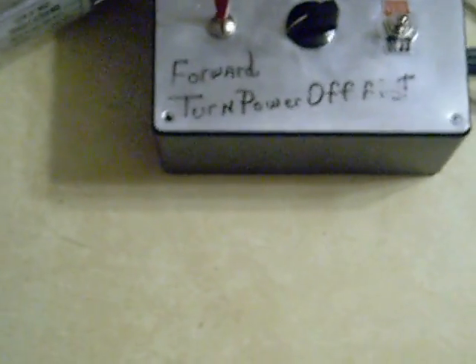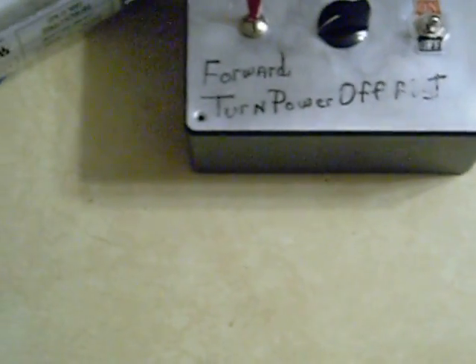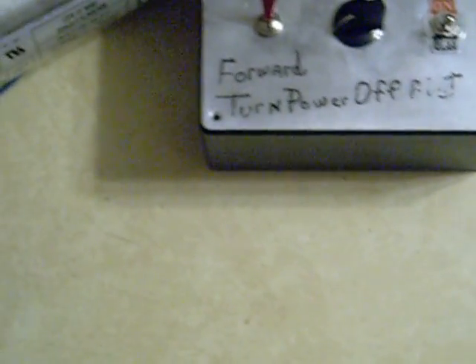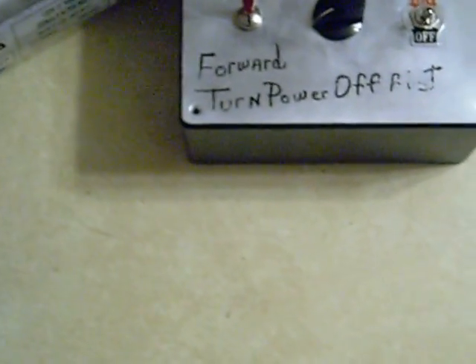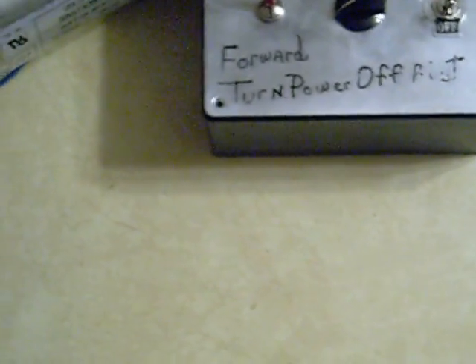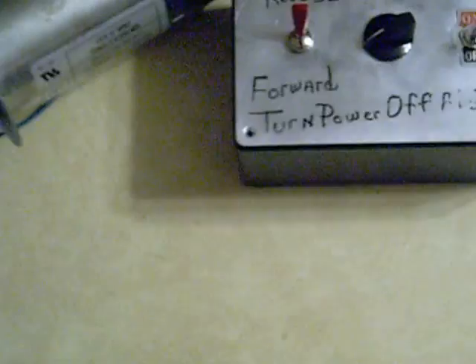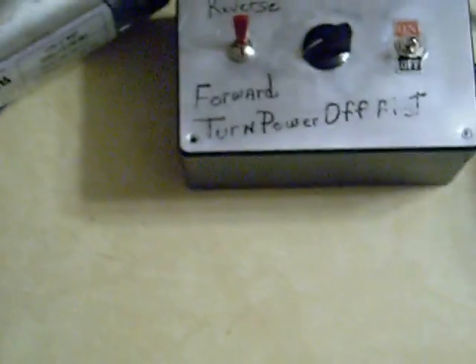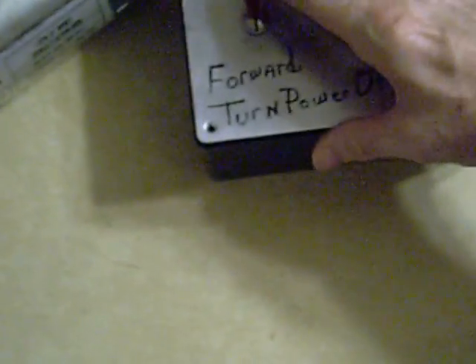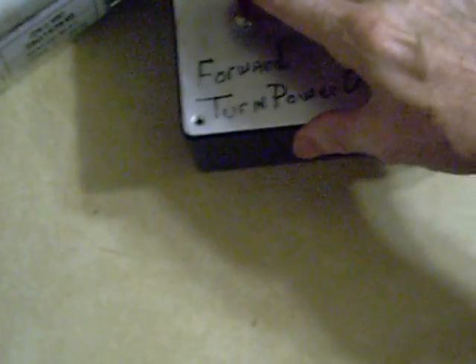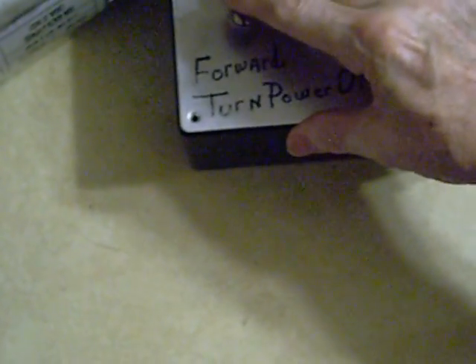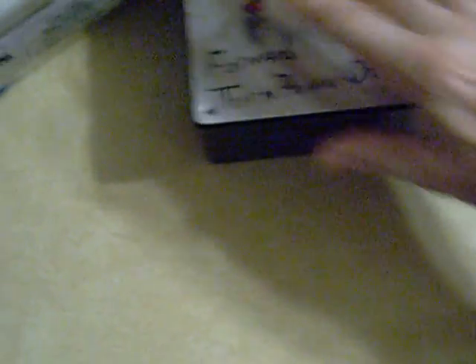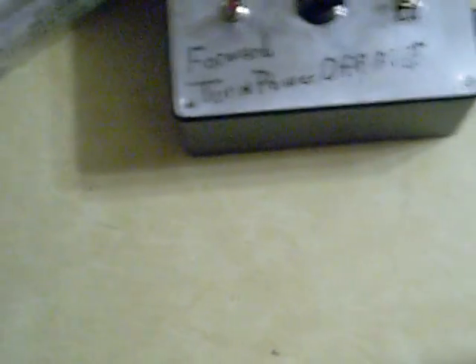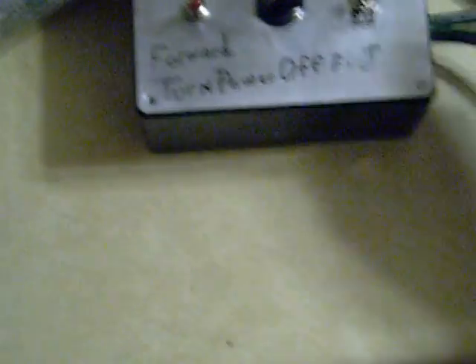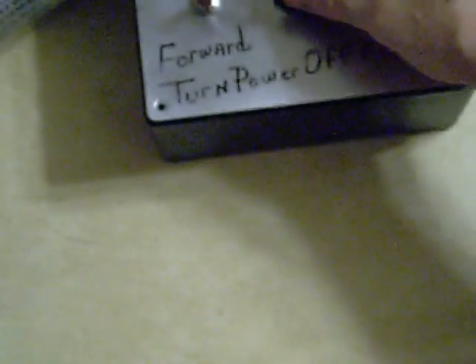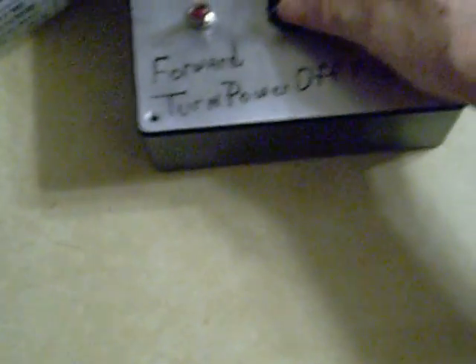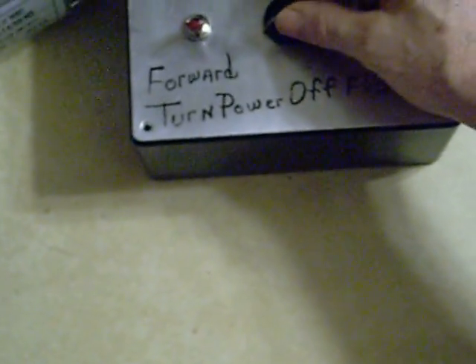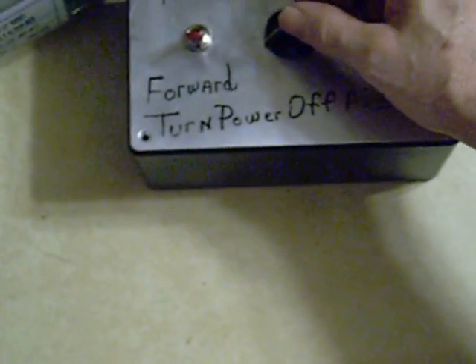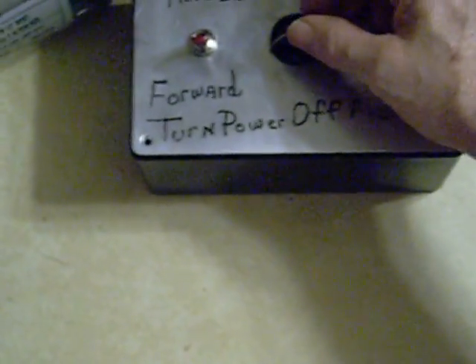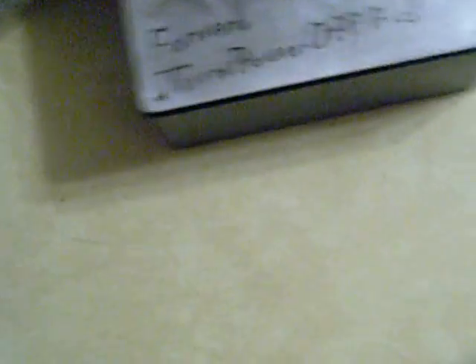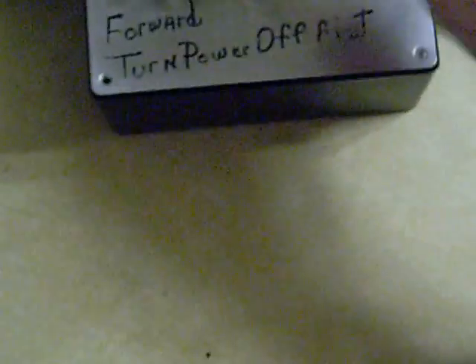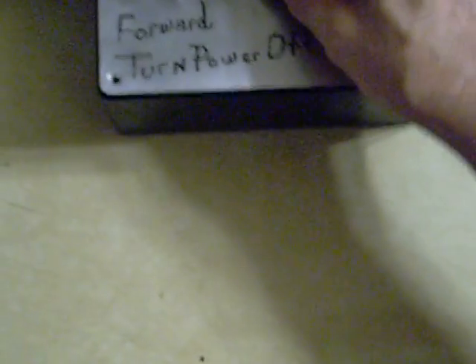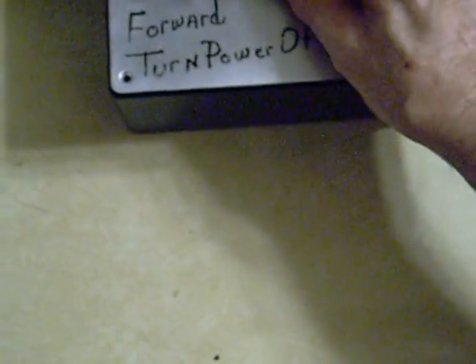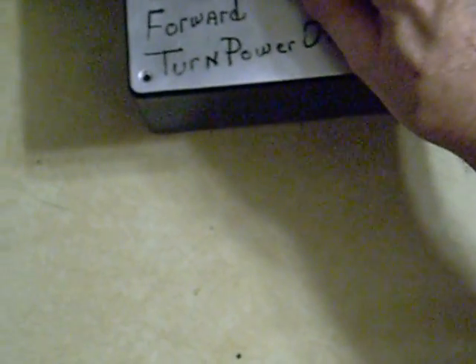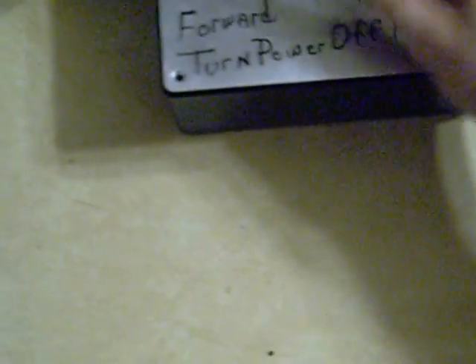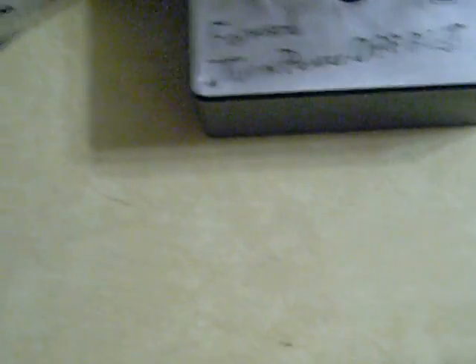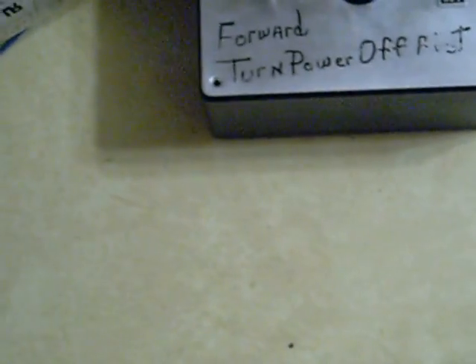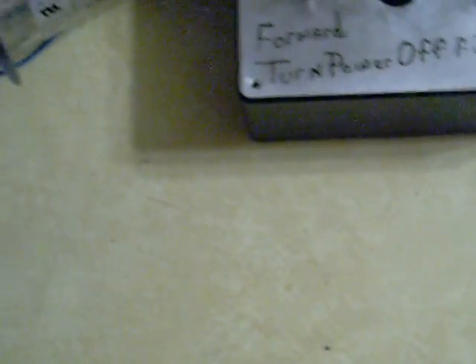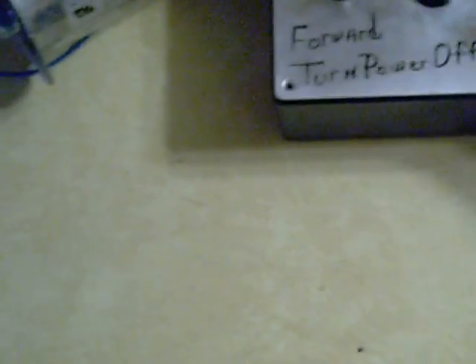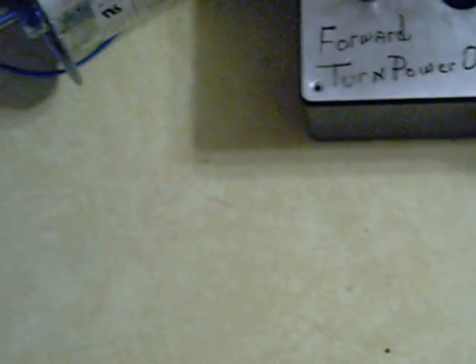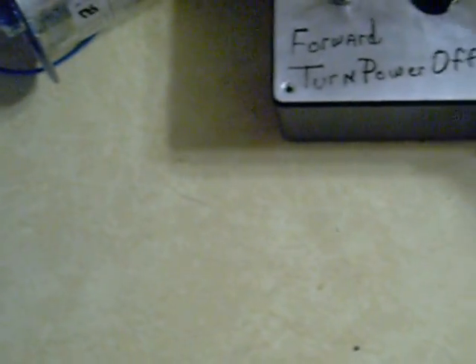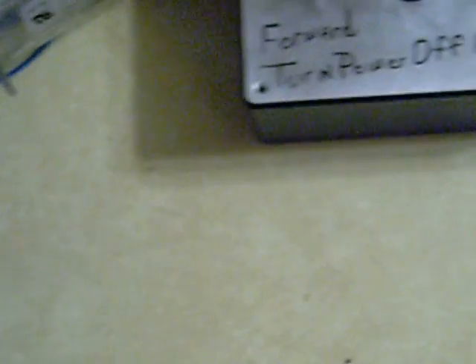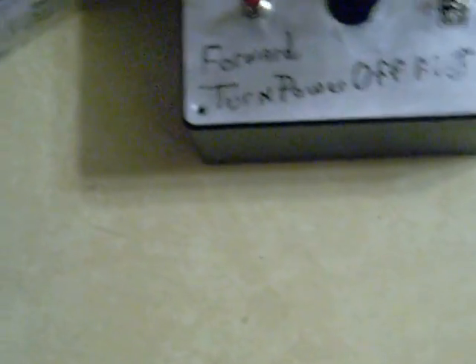Always turn the power off before you reverse your directions. It's nice about this — you can start it, restart the motor where you left off before.